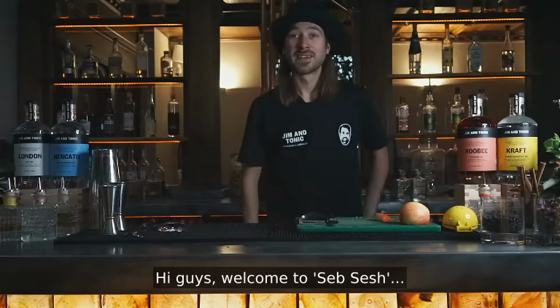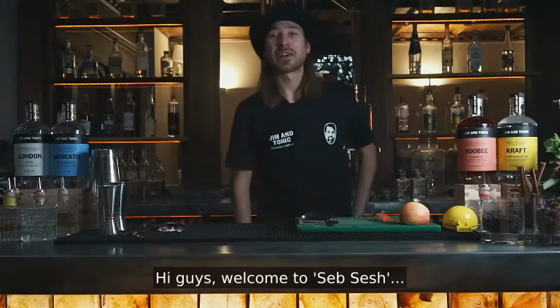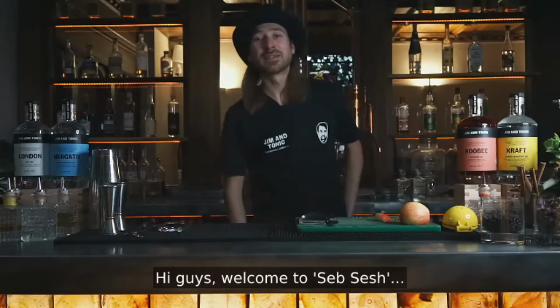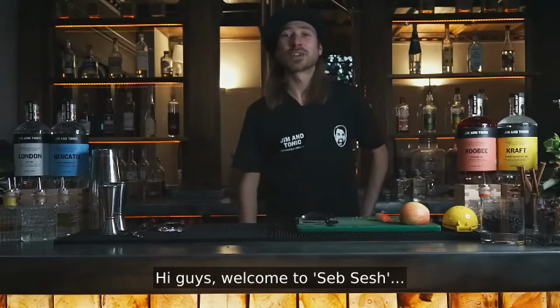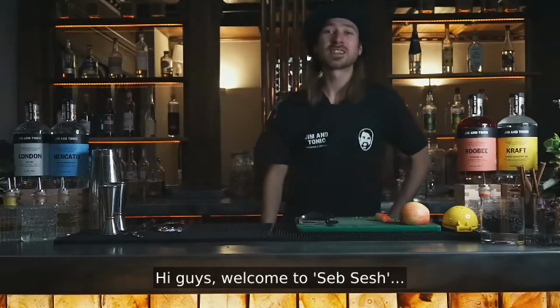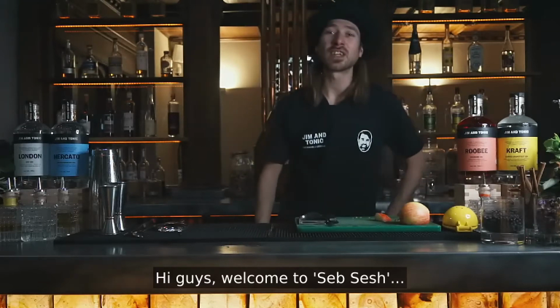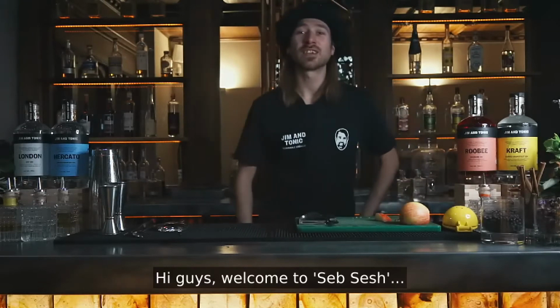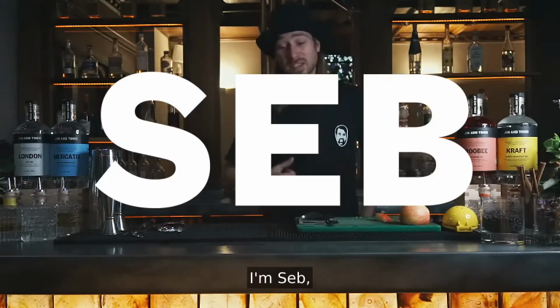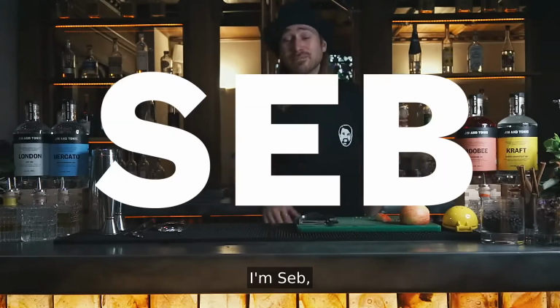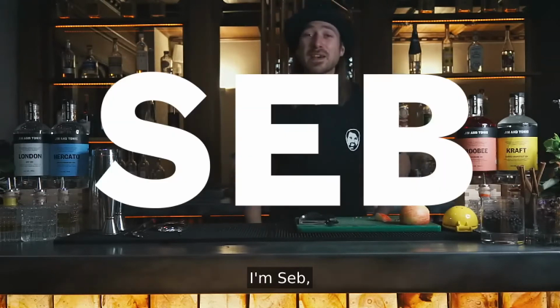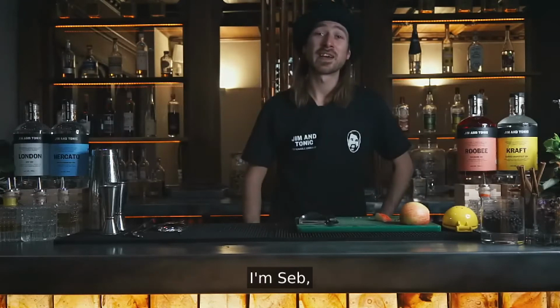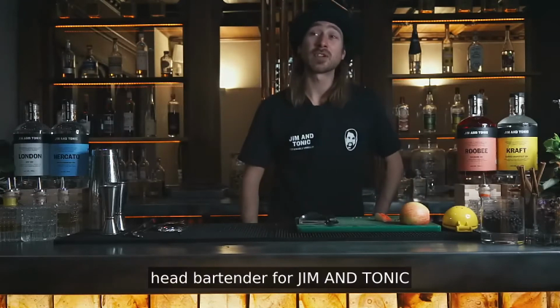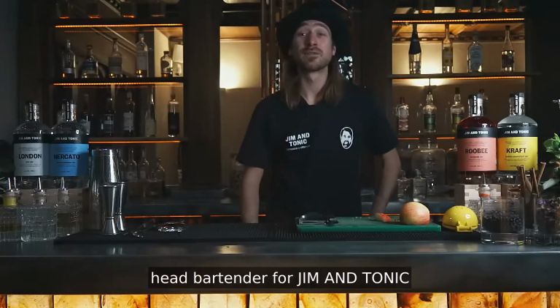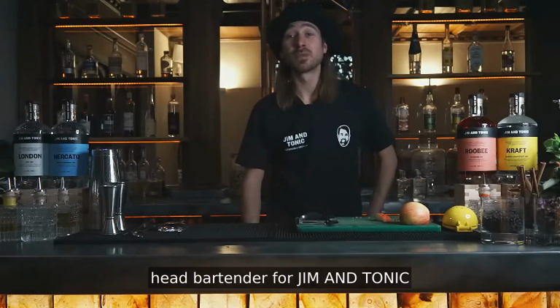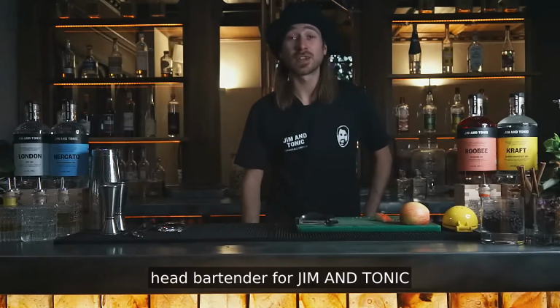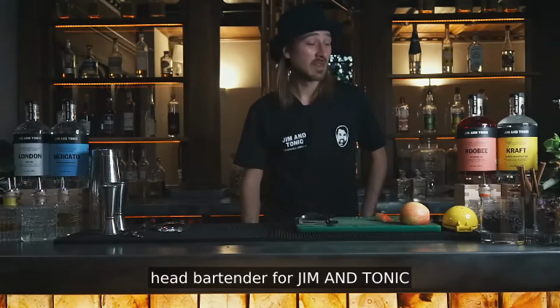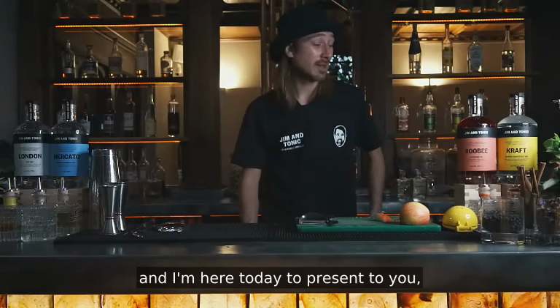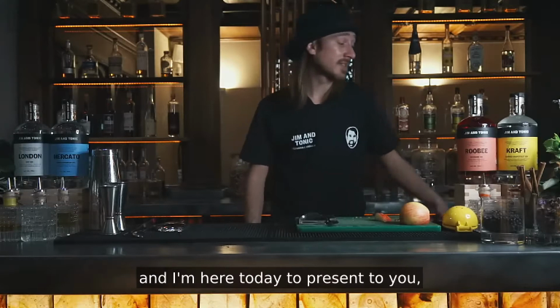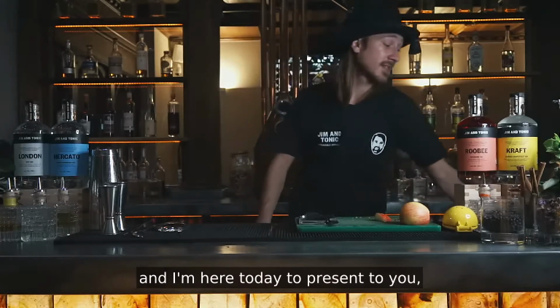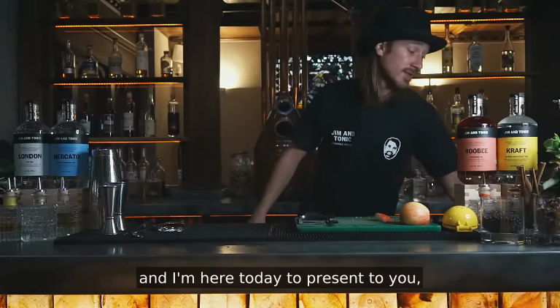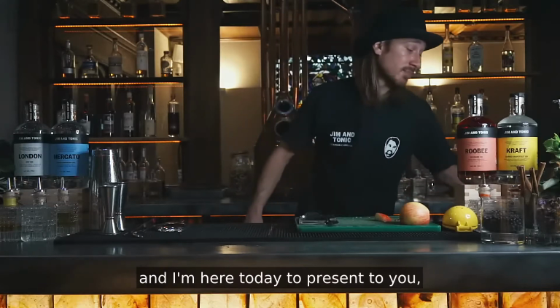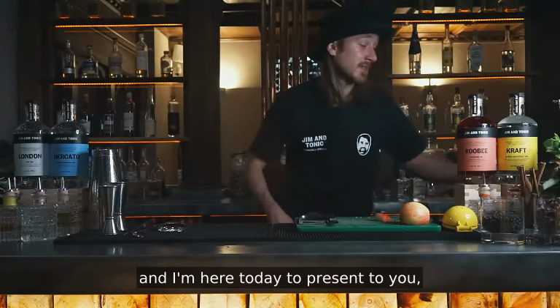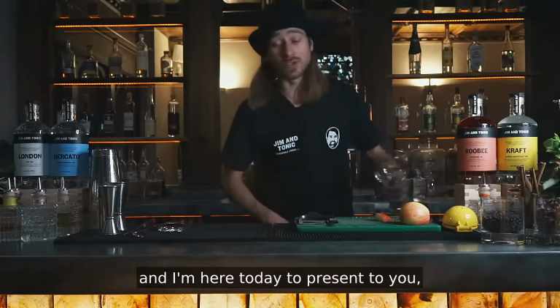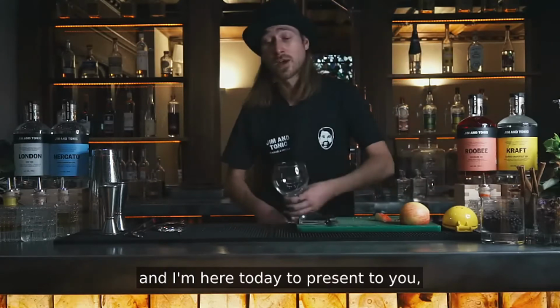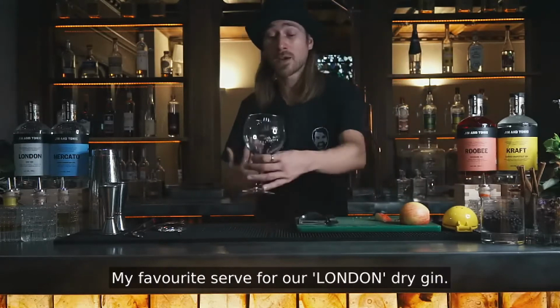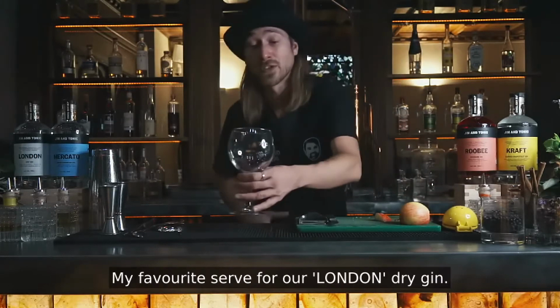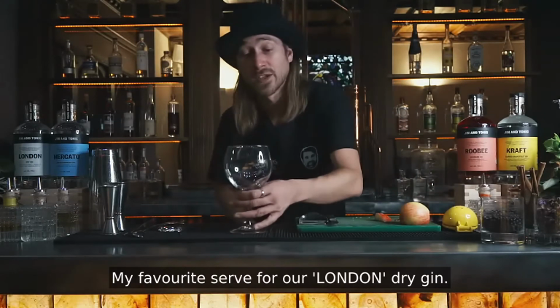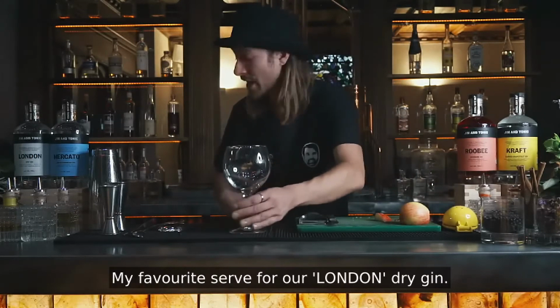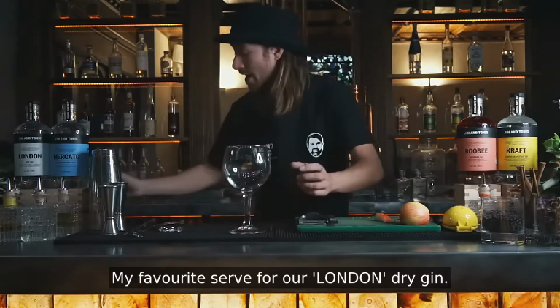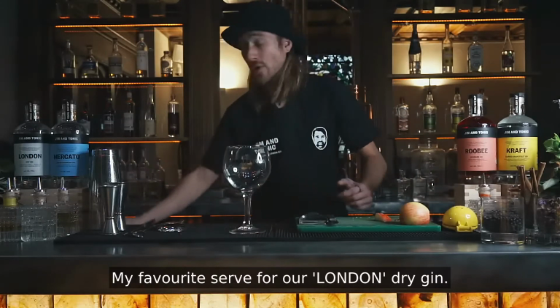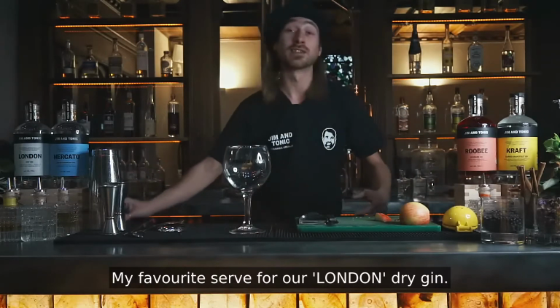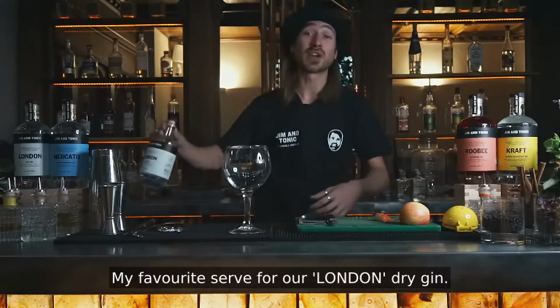Hi guys, welcome to Seb's Sesh. I'm Seb, head bartender for Gym & Tonic, and I'm here today to present to you my favorite serve for our London Dry Gin.